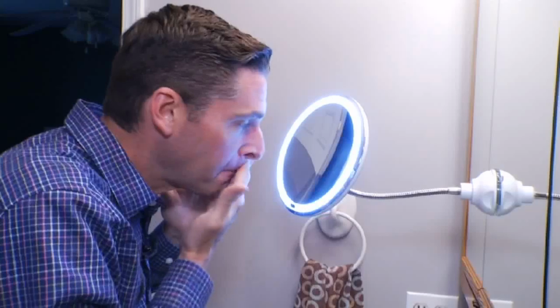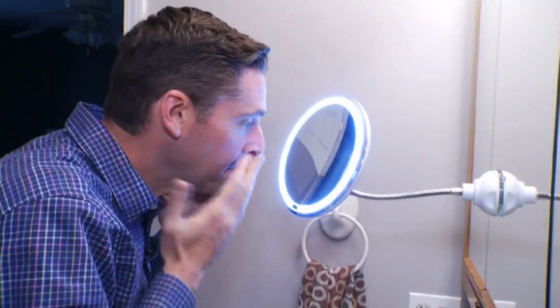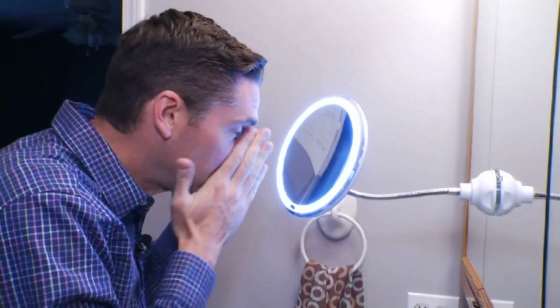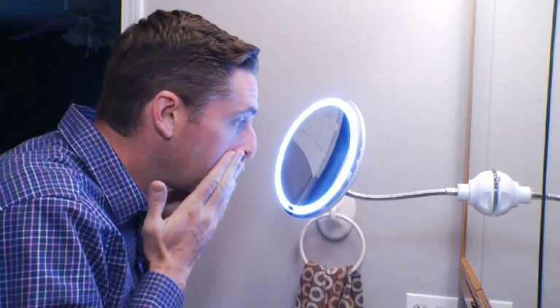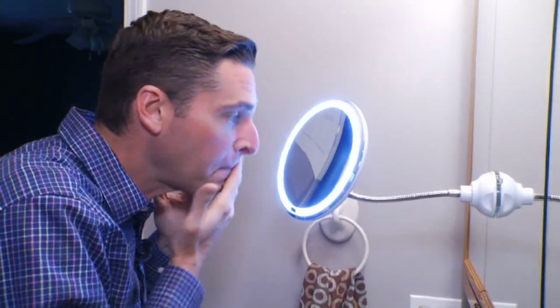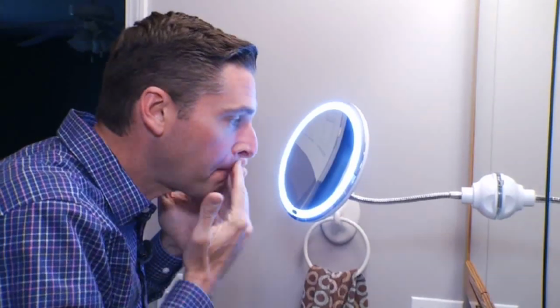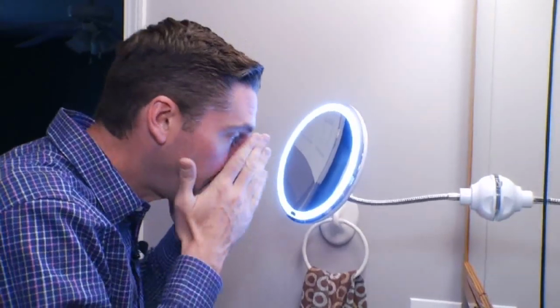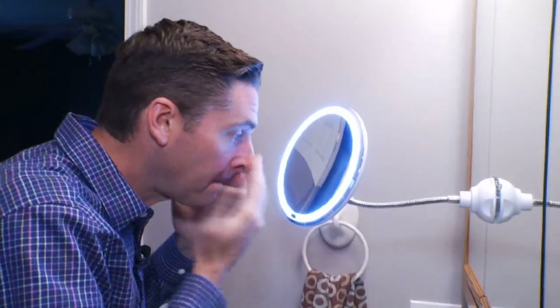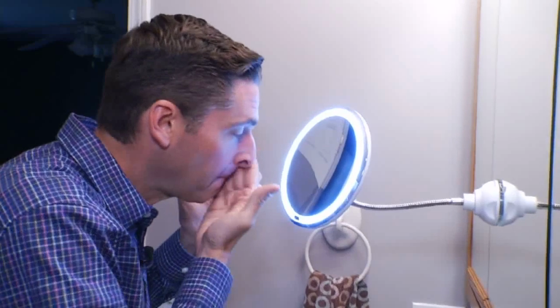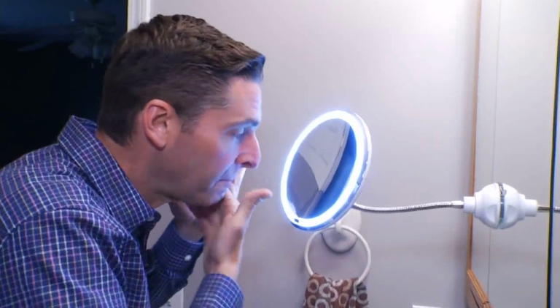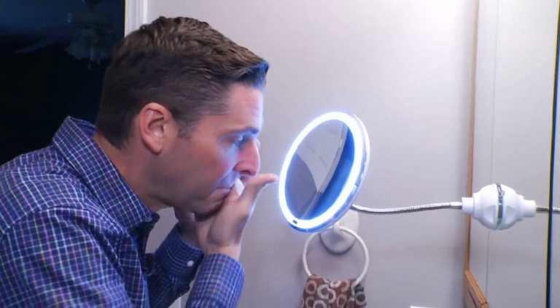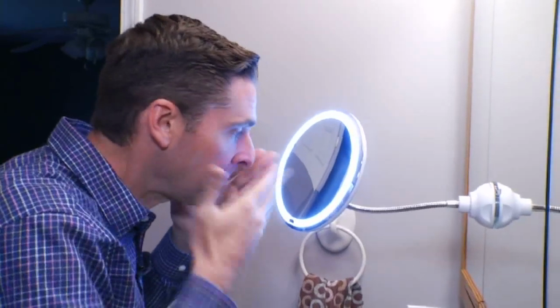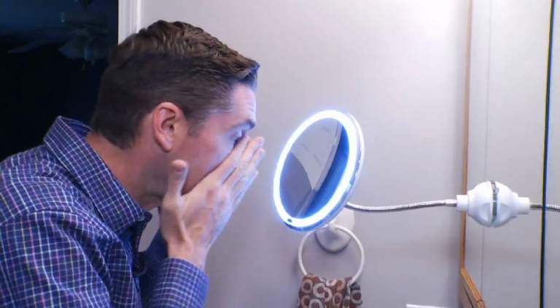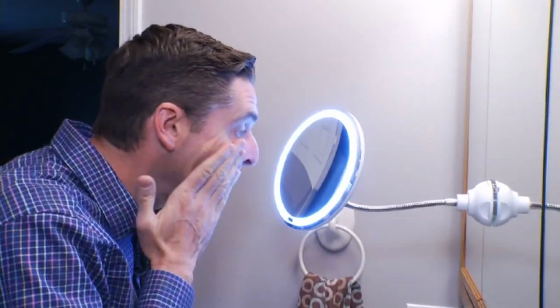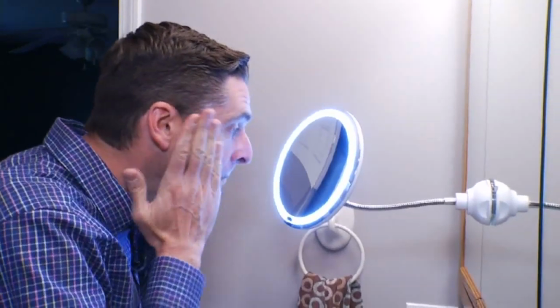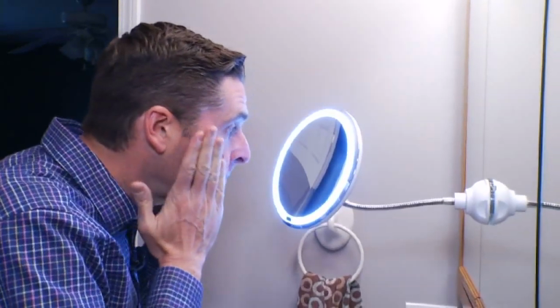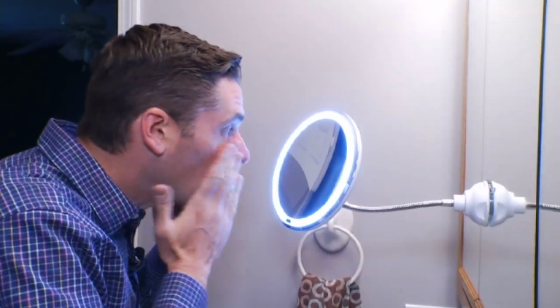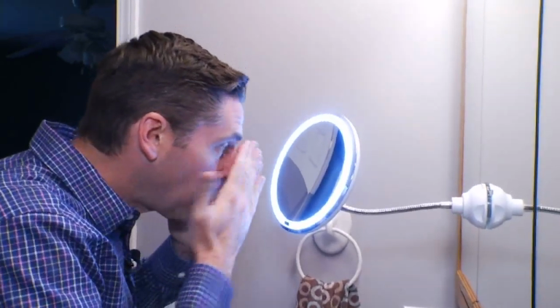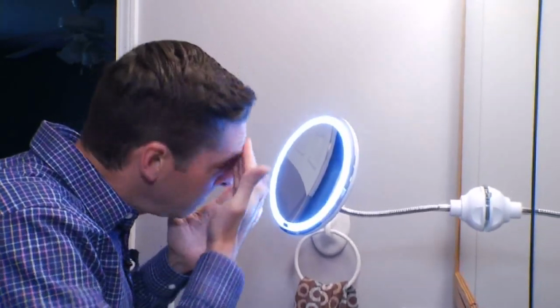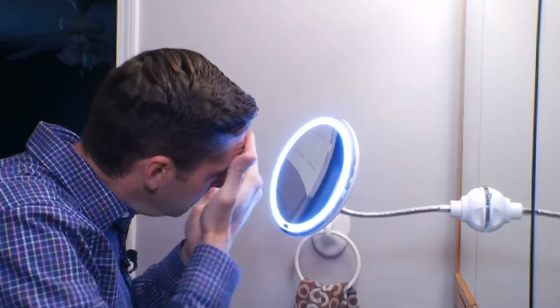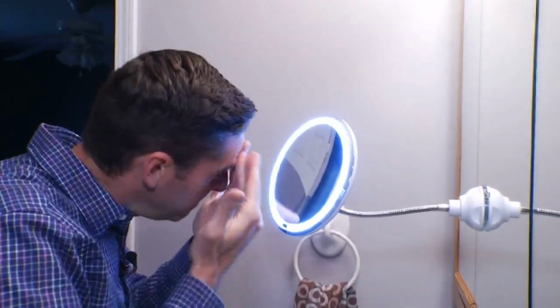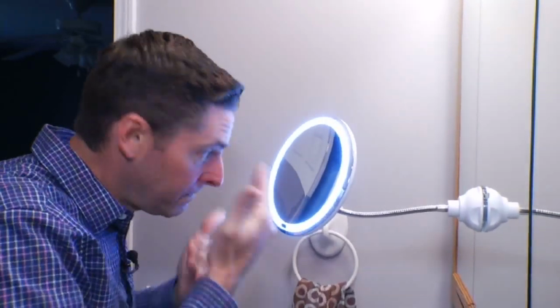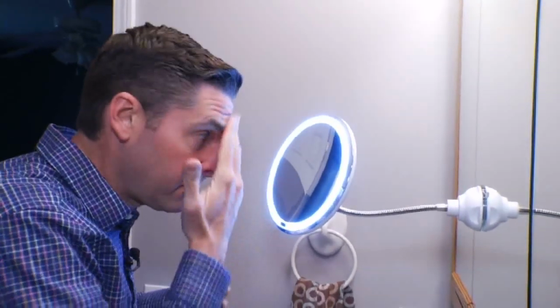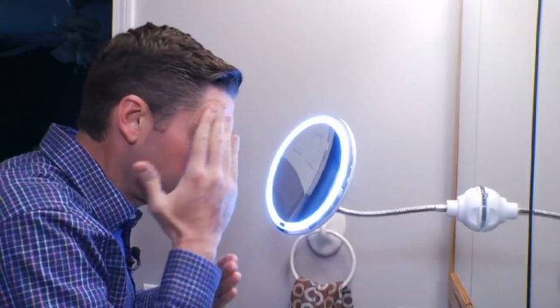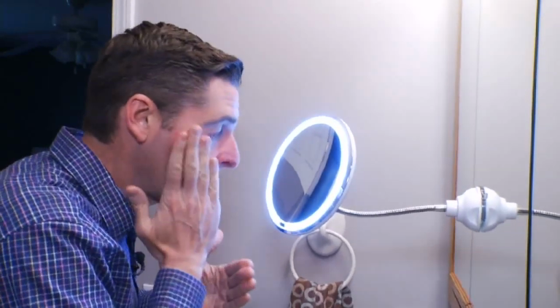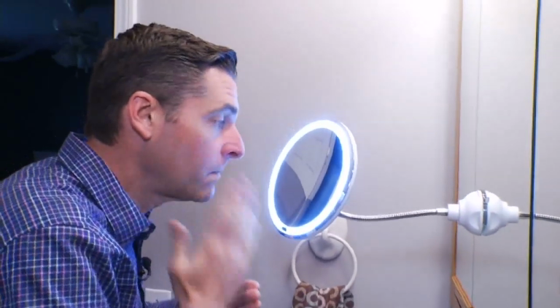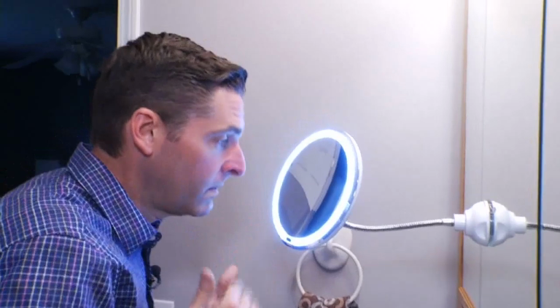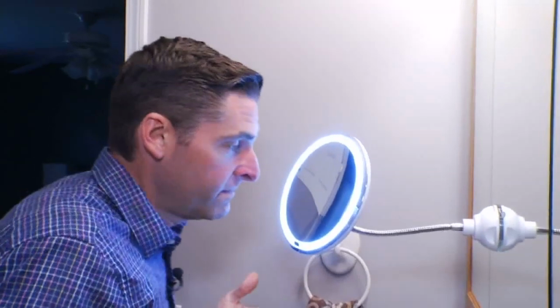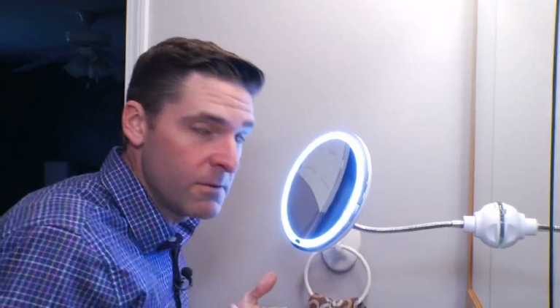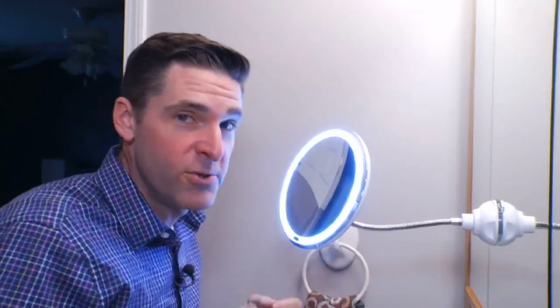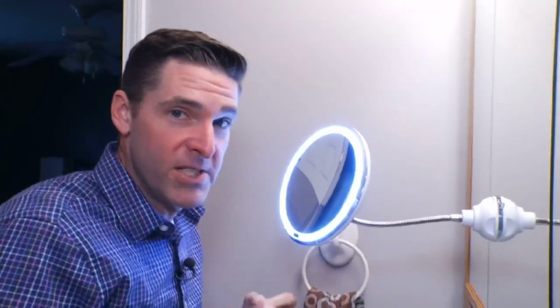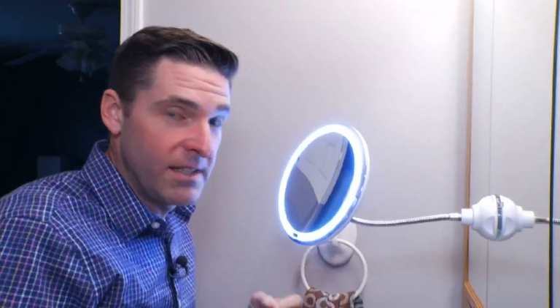And this is a concave mirror, so it's like zooming in on your face and pores. Ten times magnification for incredible detail — it's almost too much detail.